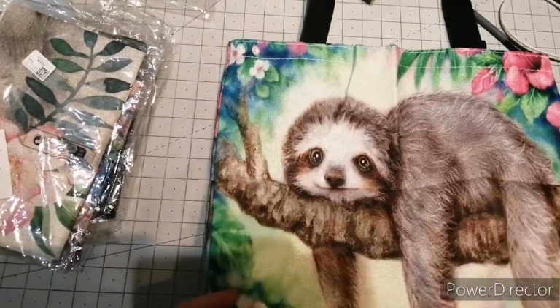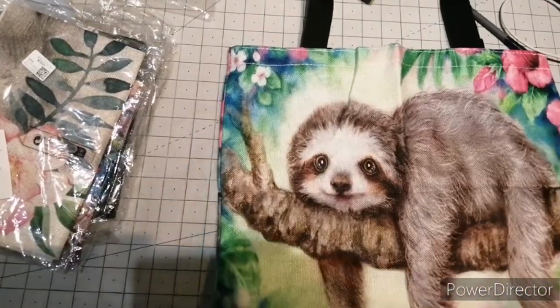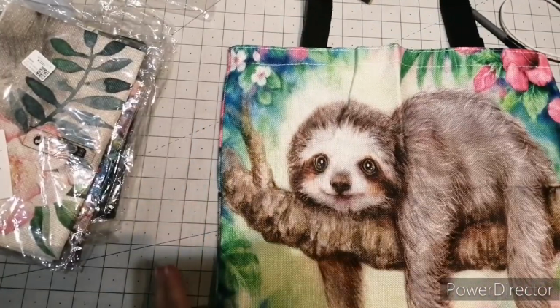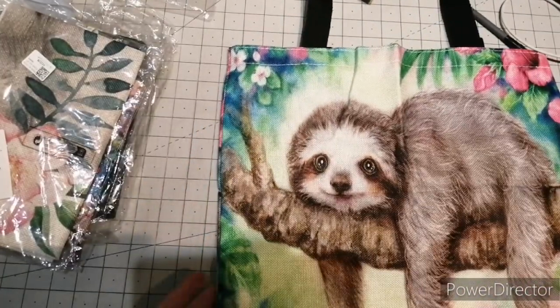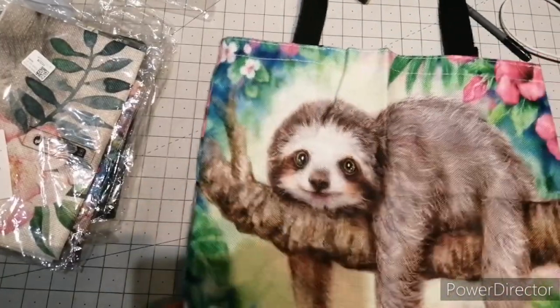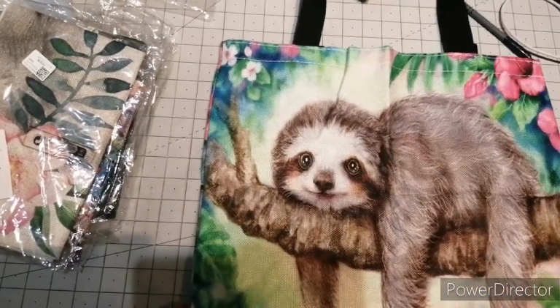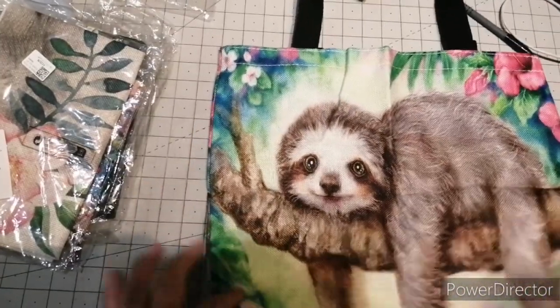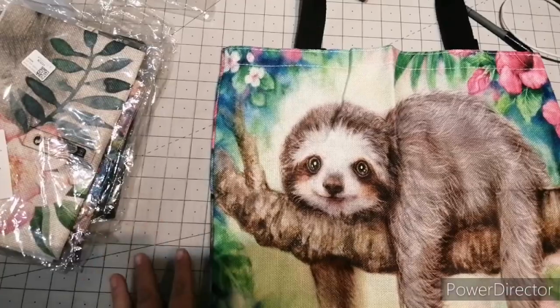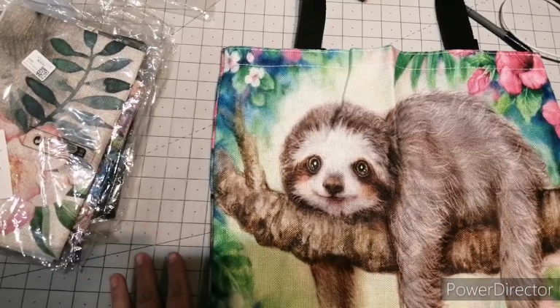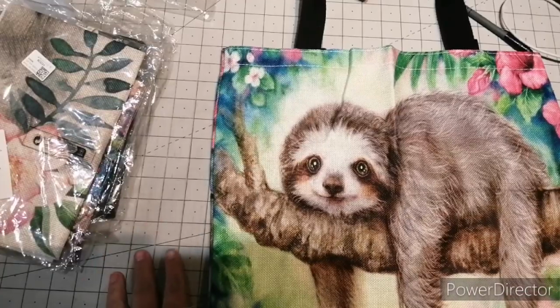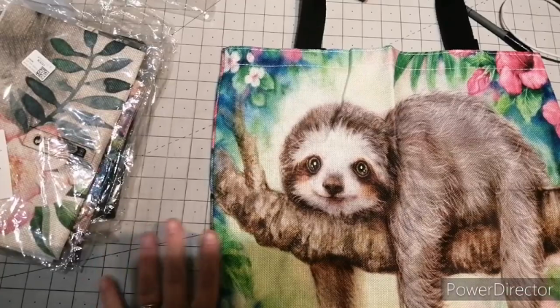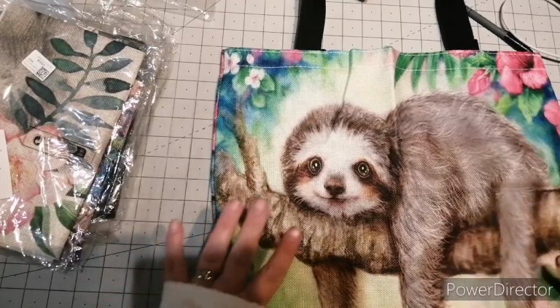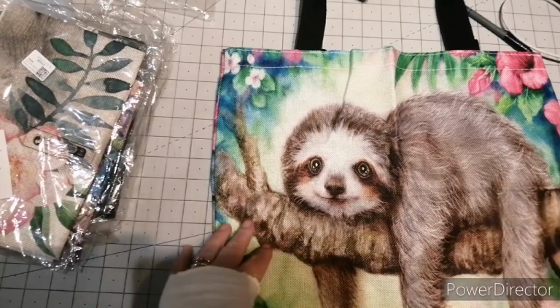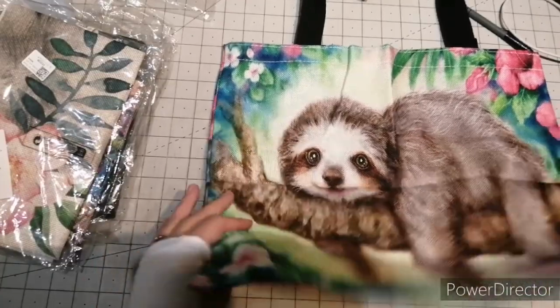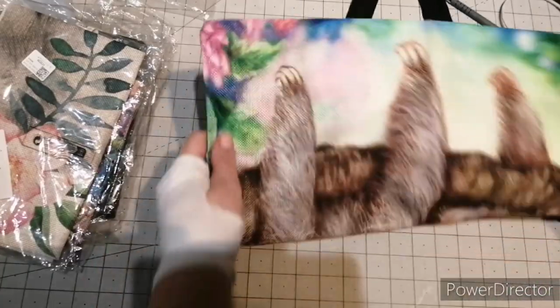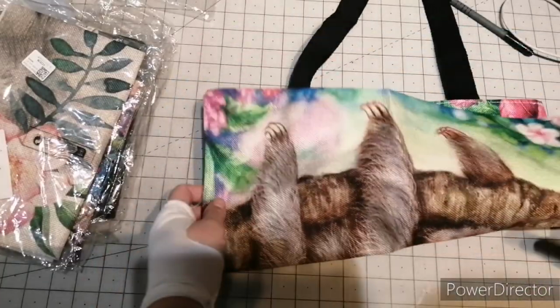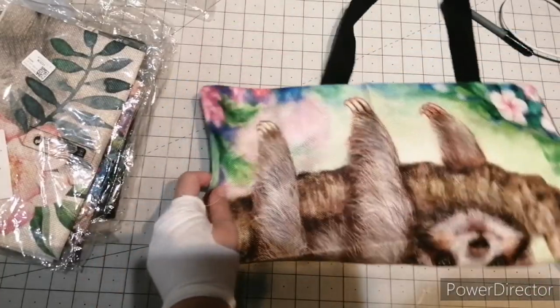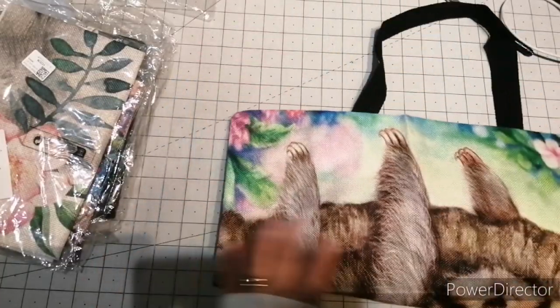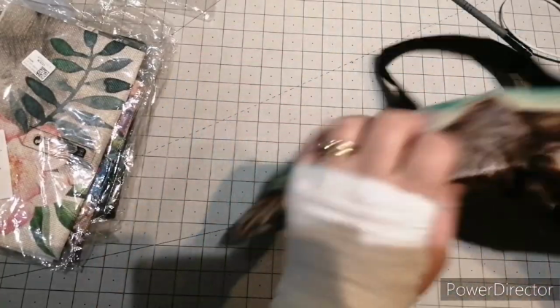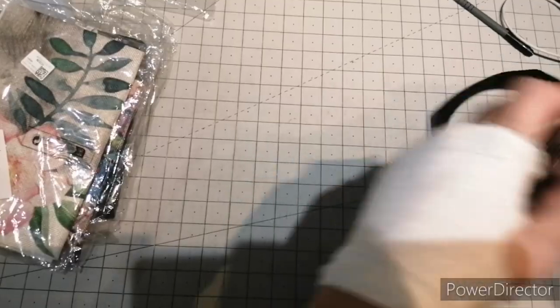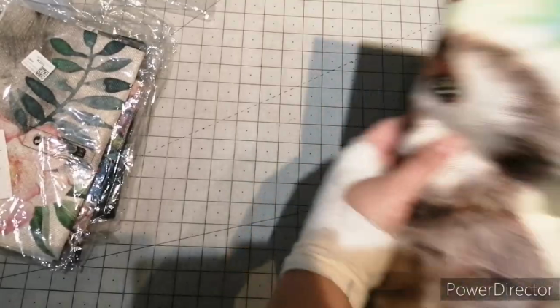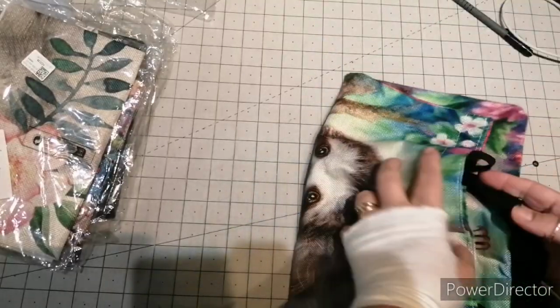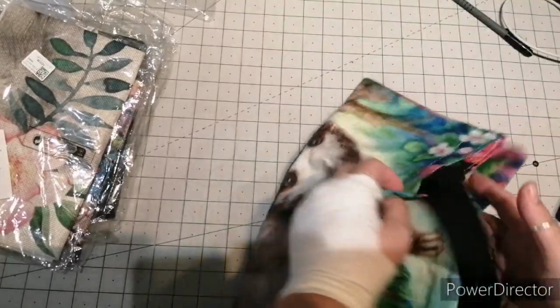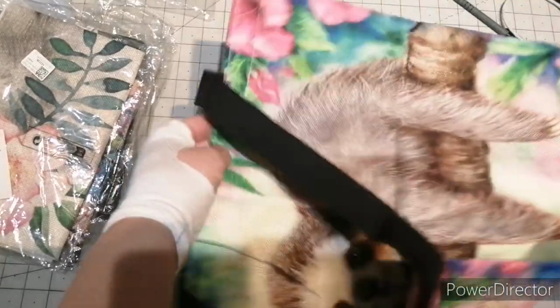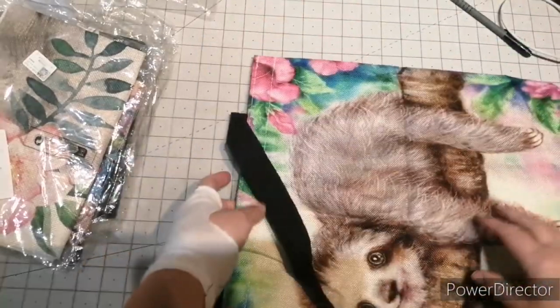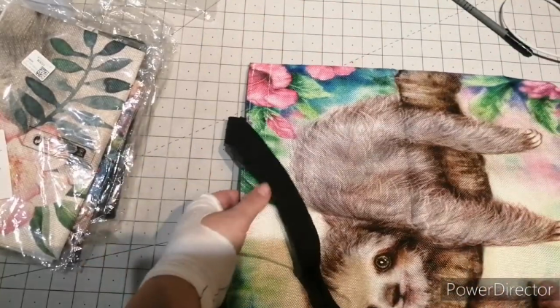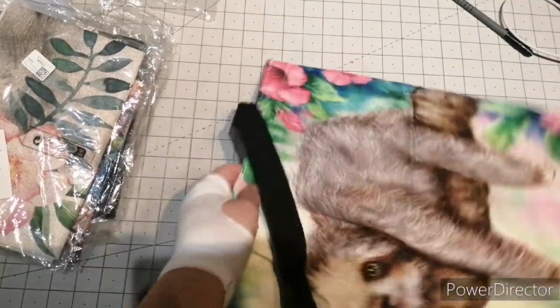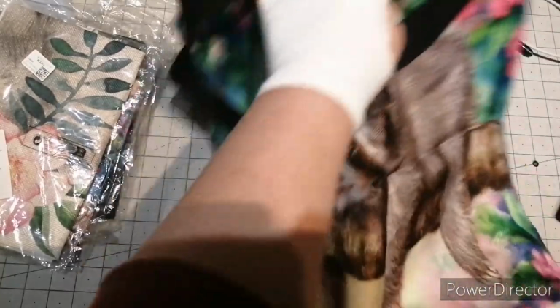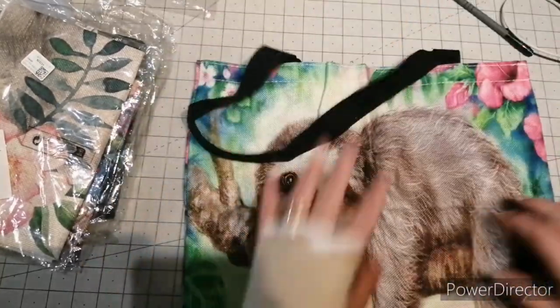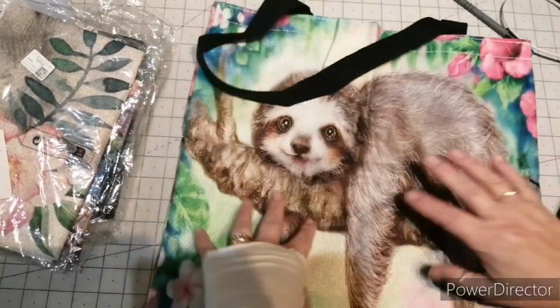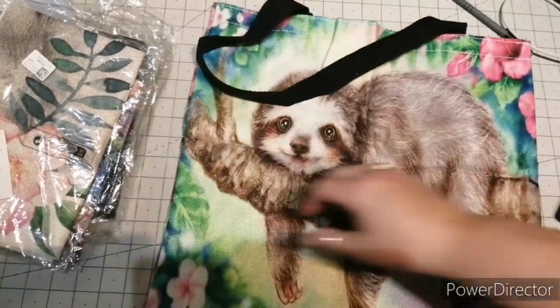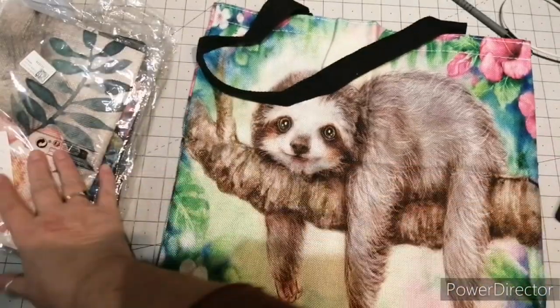So you could use this for shopping or put your projects in. I want to put some 12x12 vinyls in mine — that's what I wanted these for, so I could hang them up.